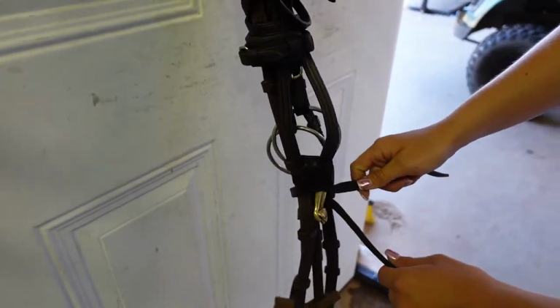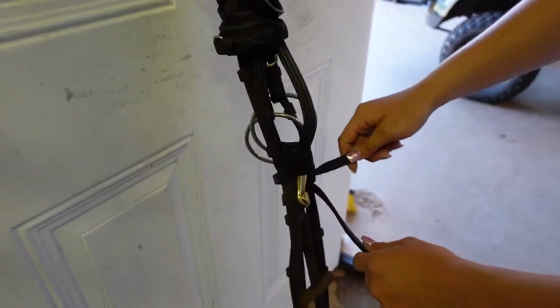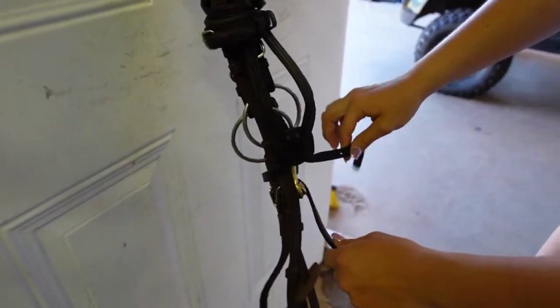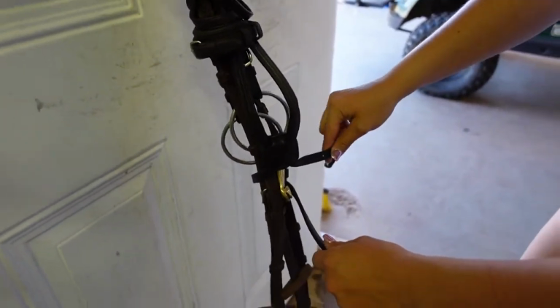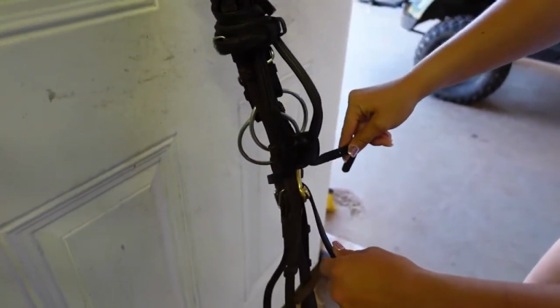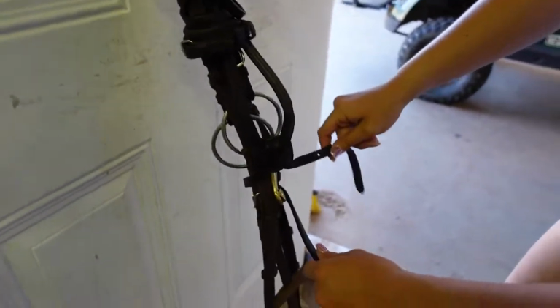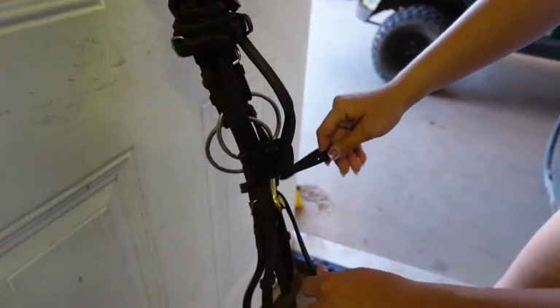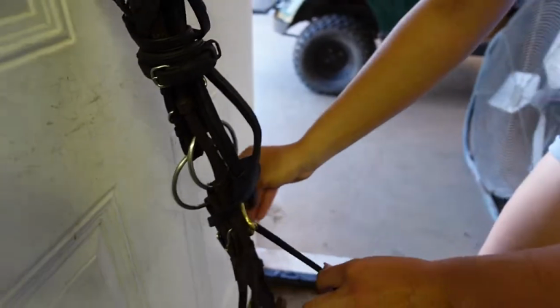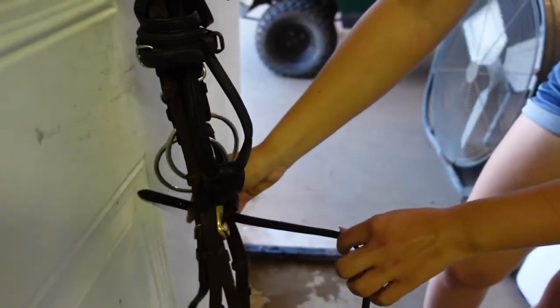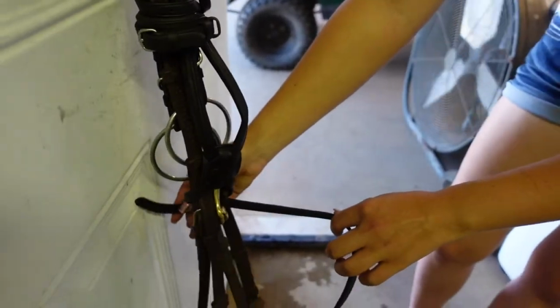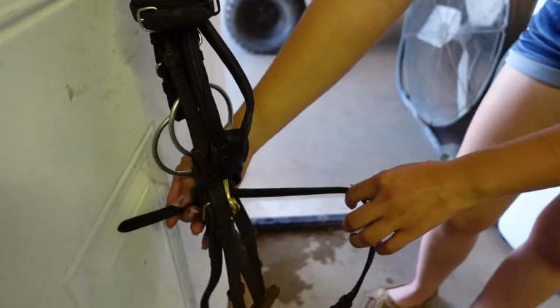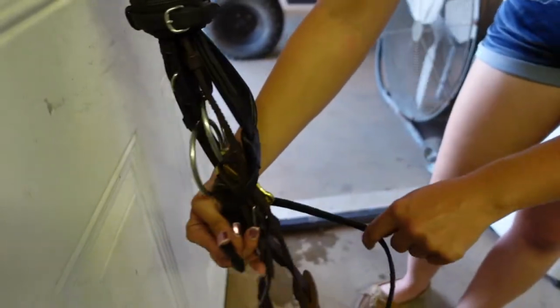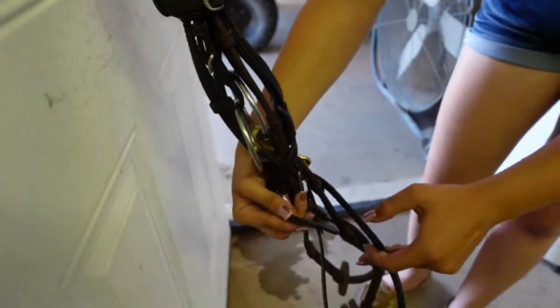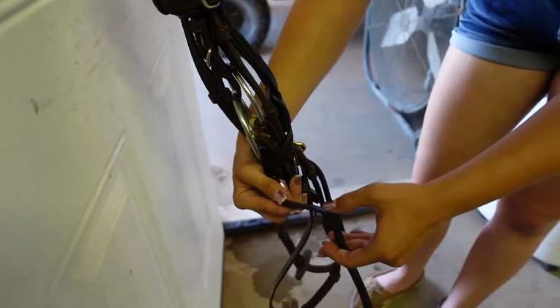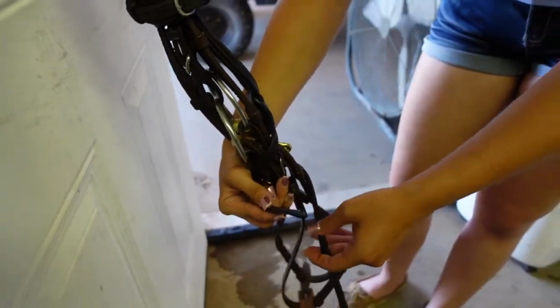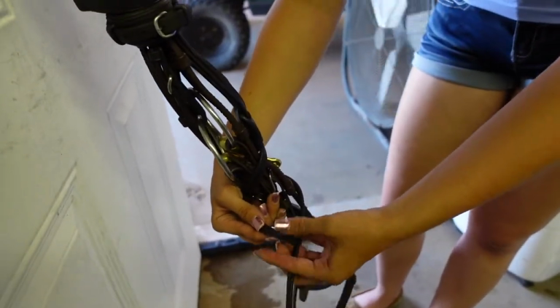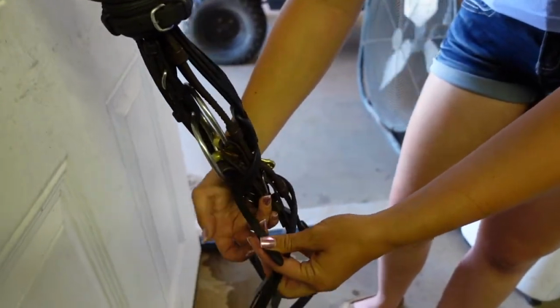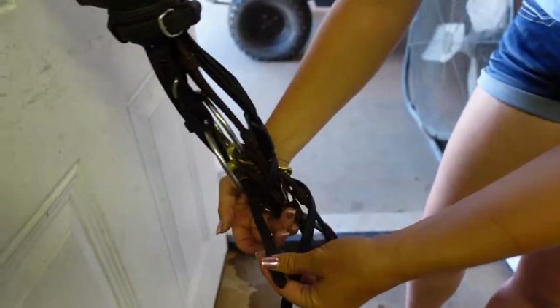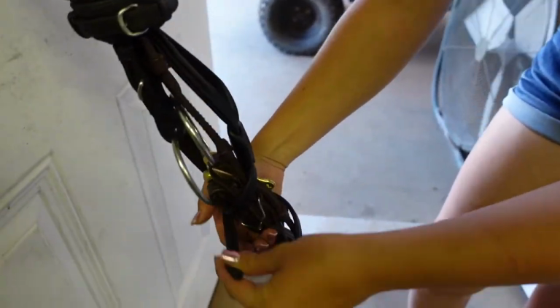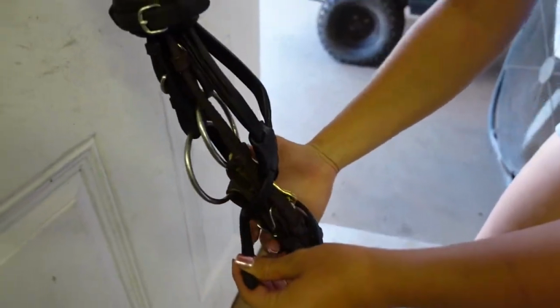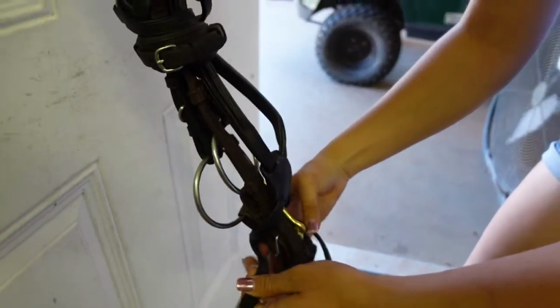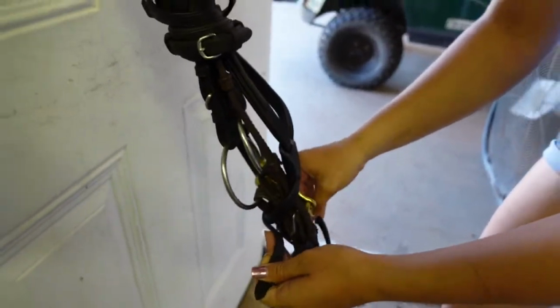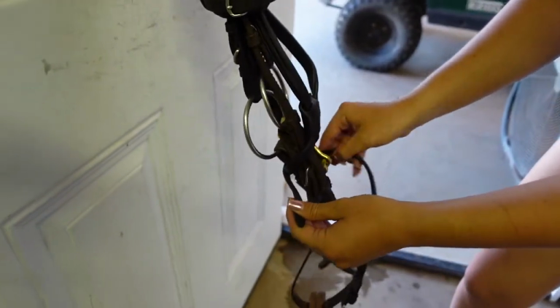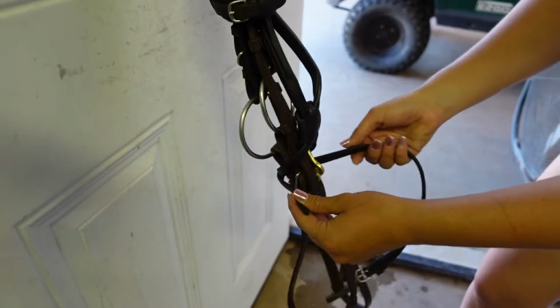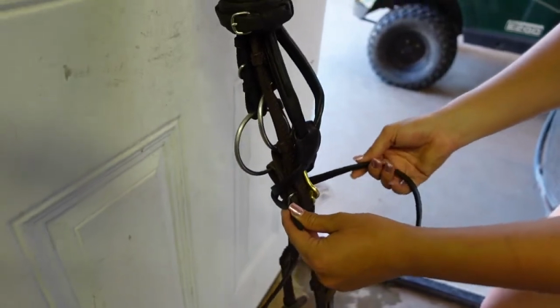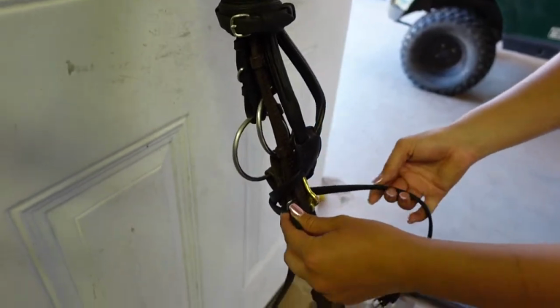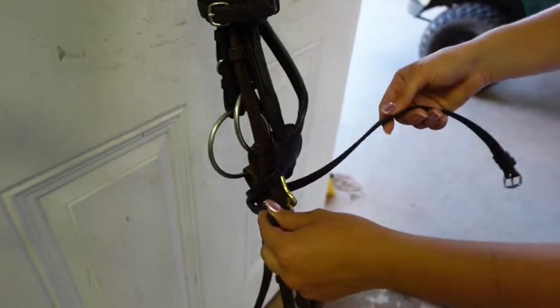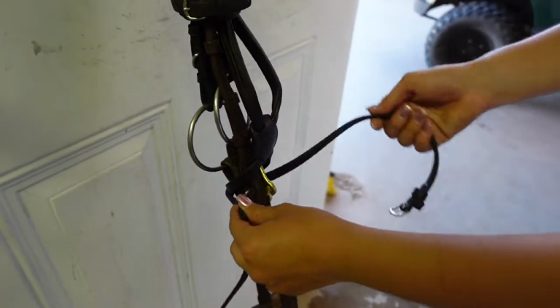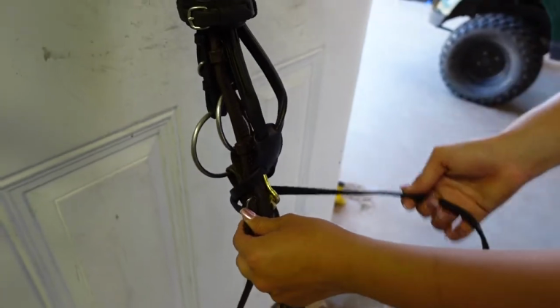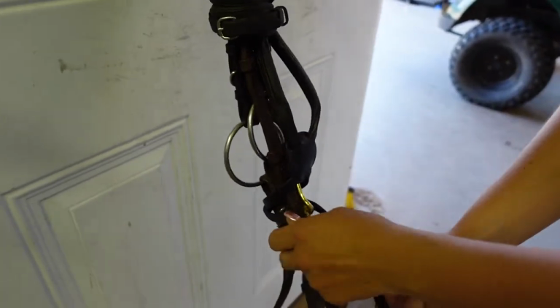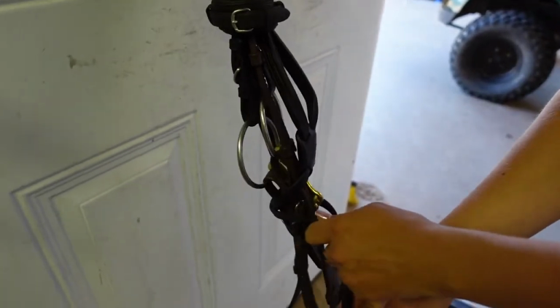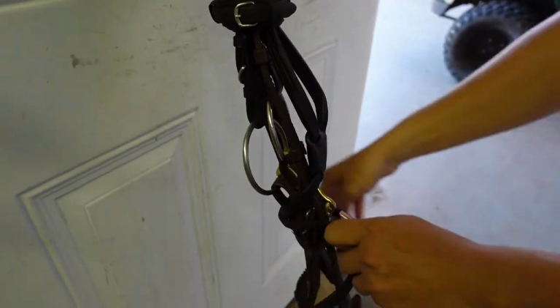Then I'm going to take the strap on the right side and go around the back as well. Now since this strap is smaller than this strap, I'm going to take this one around one more time.